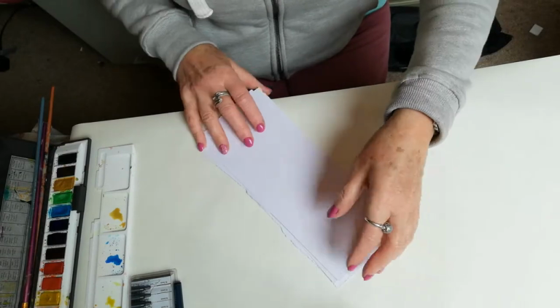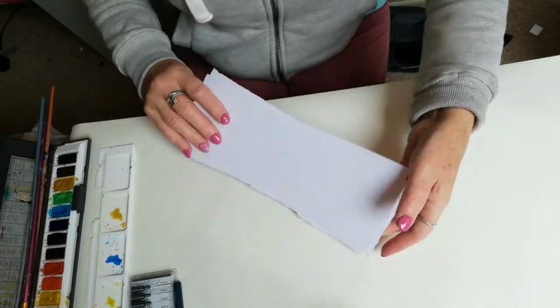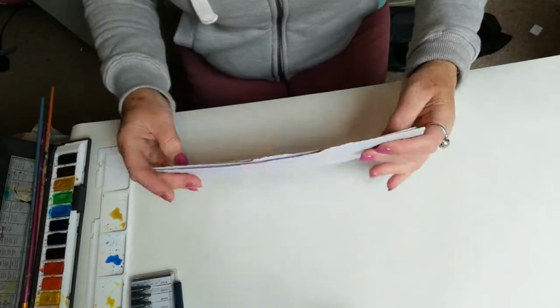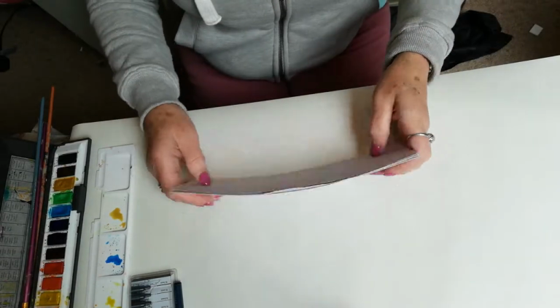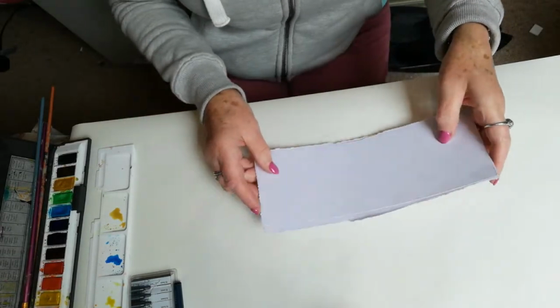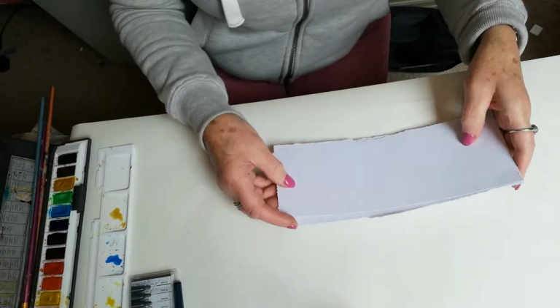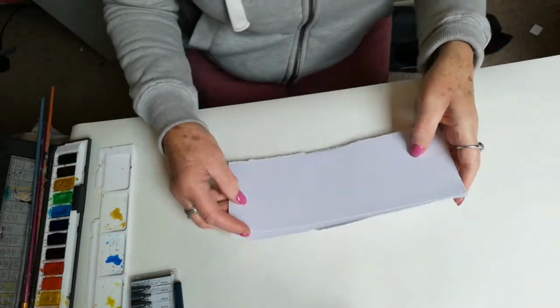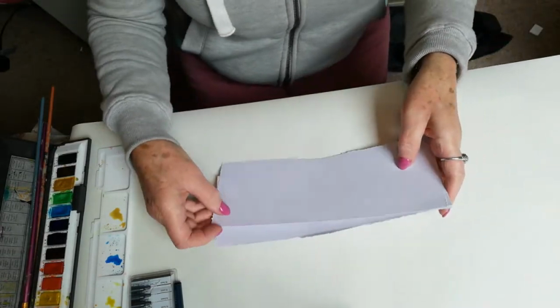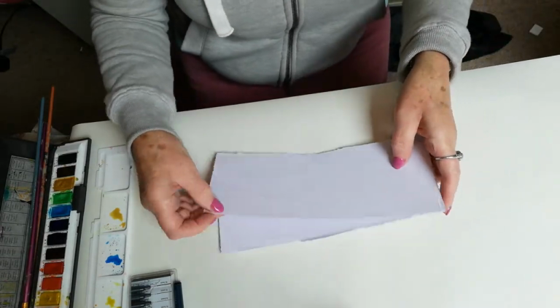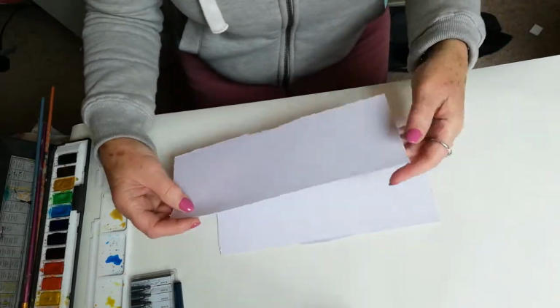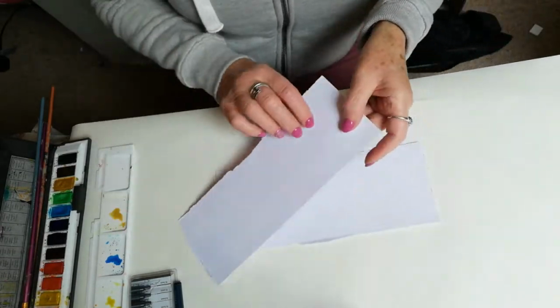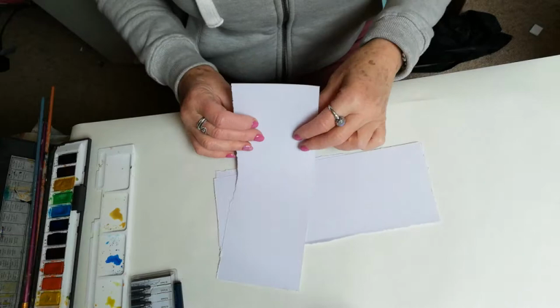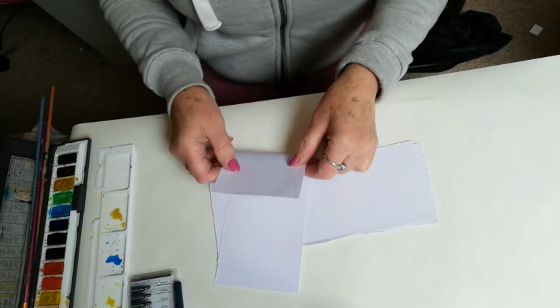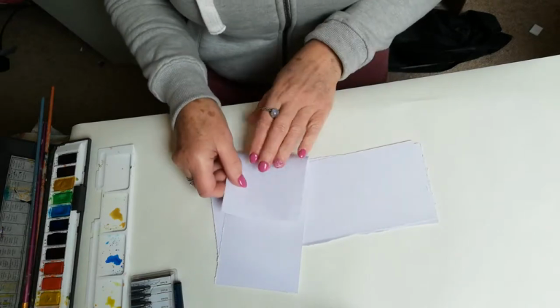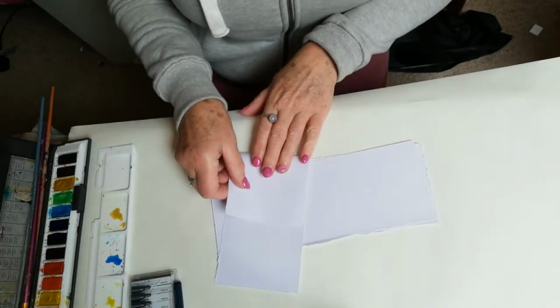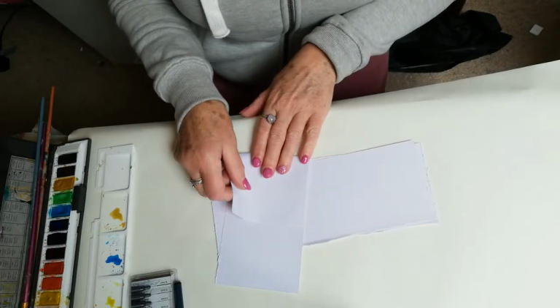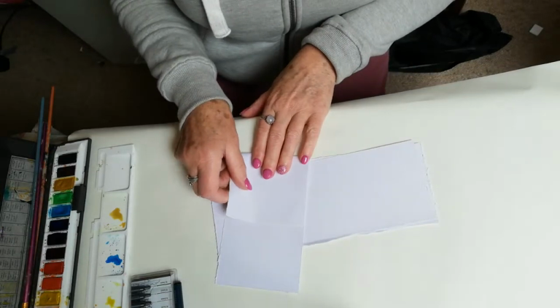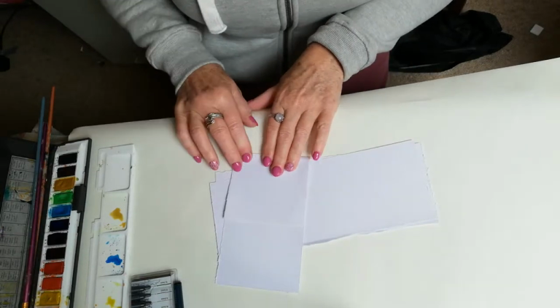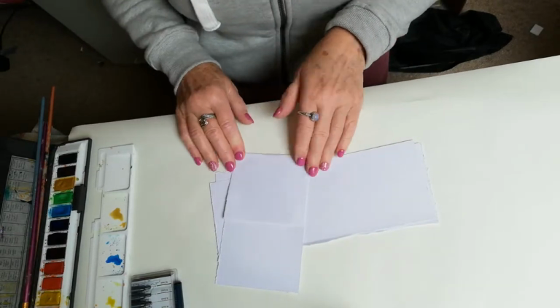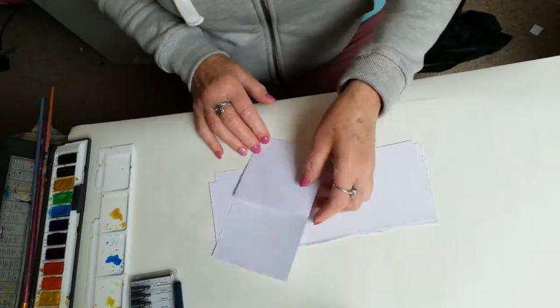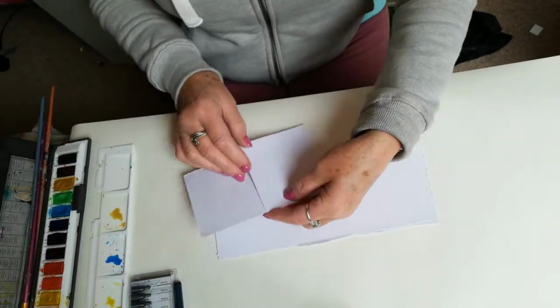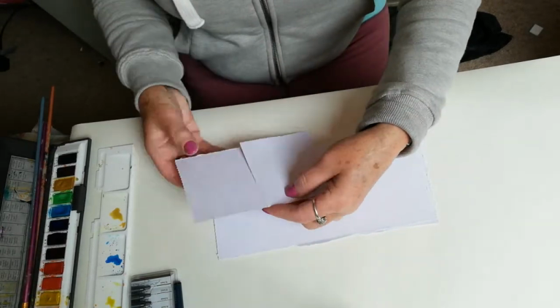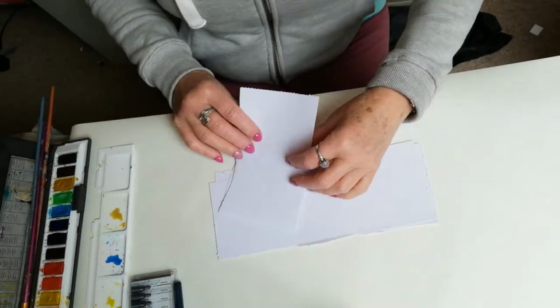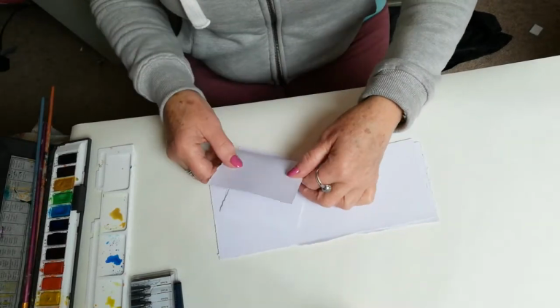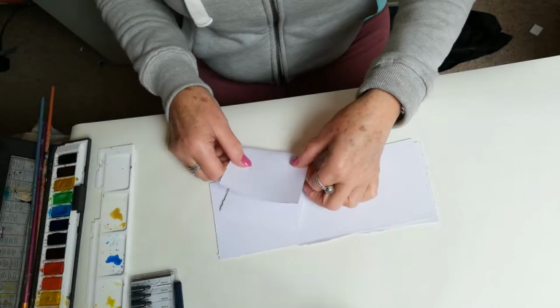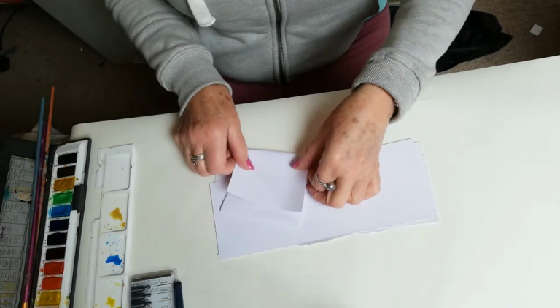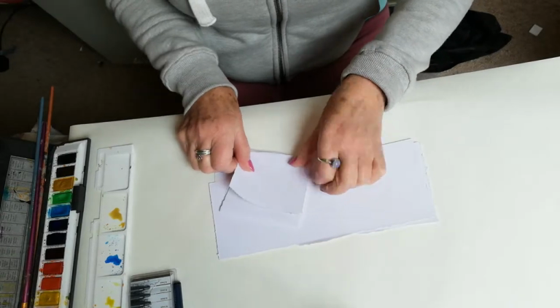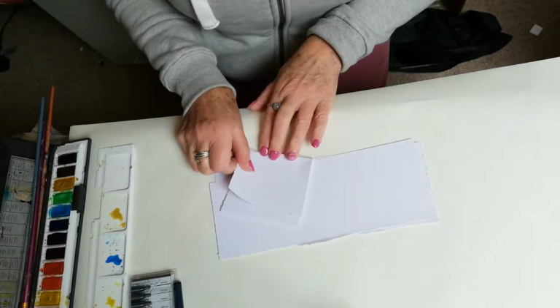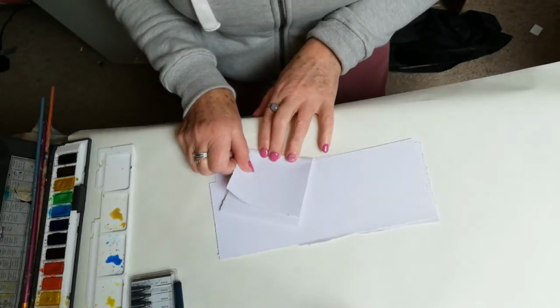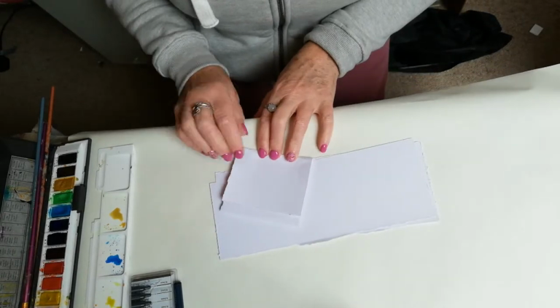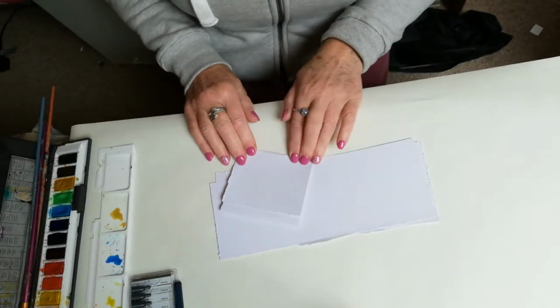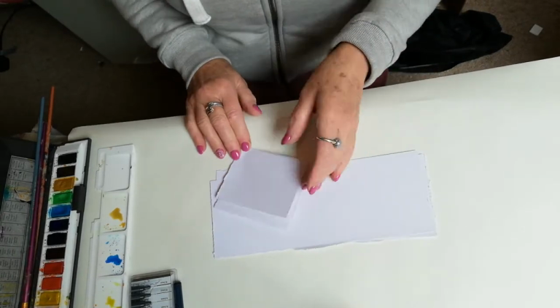I don't particularly measure or anything like that when I'm going along — I just decide on a size. I think that's quite a nice little size, and just concertina and fold it neatly.